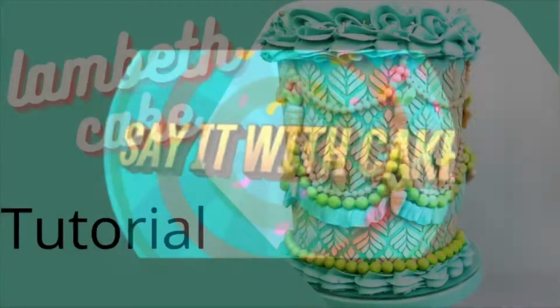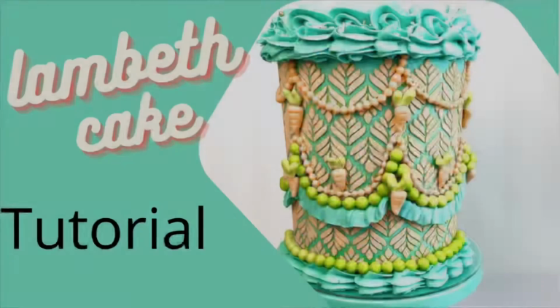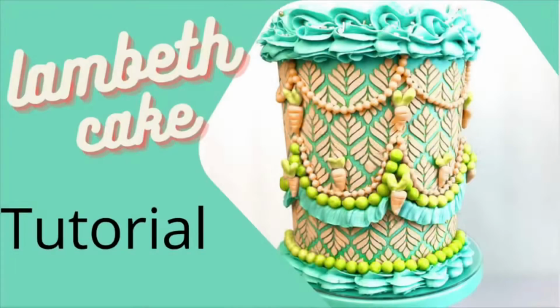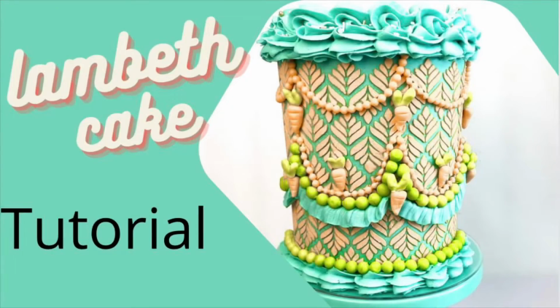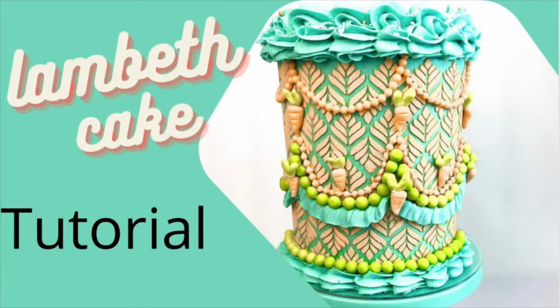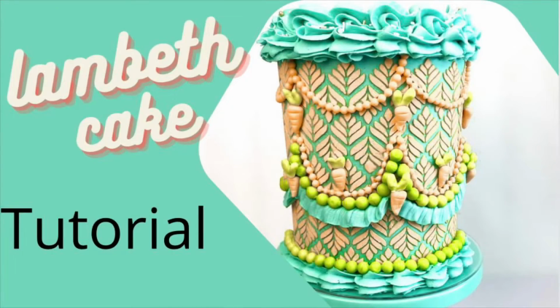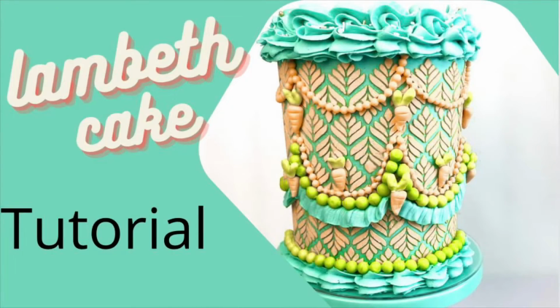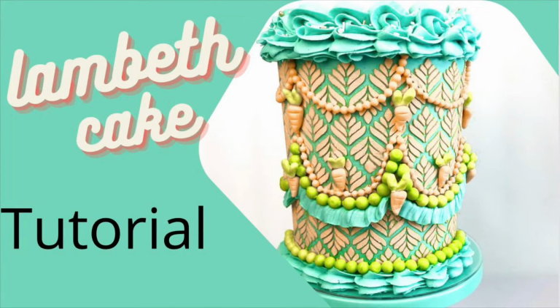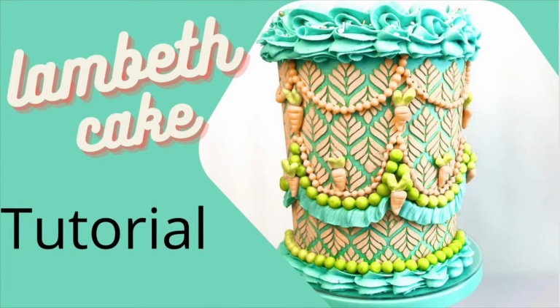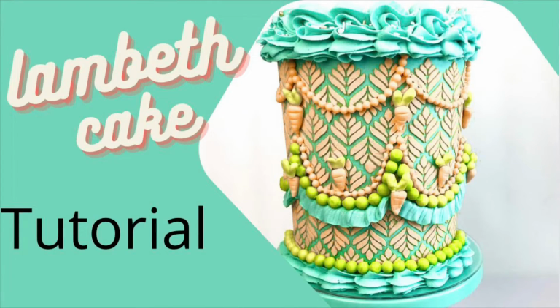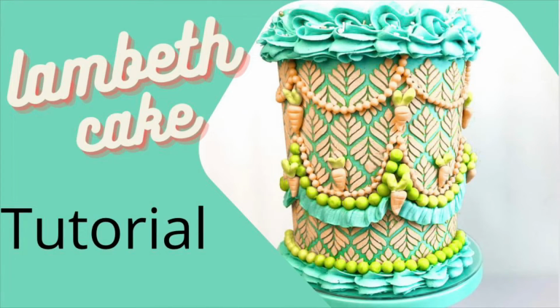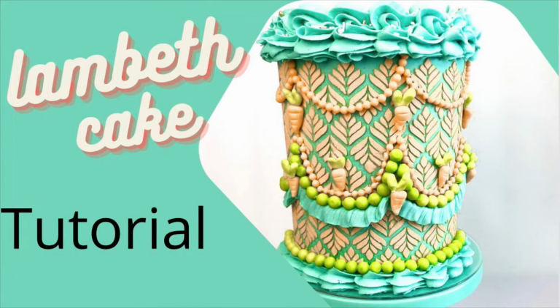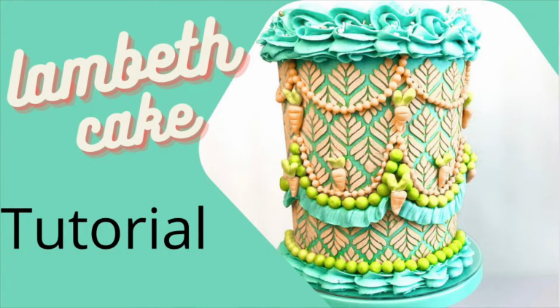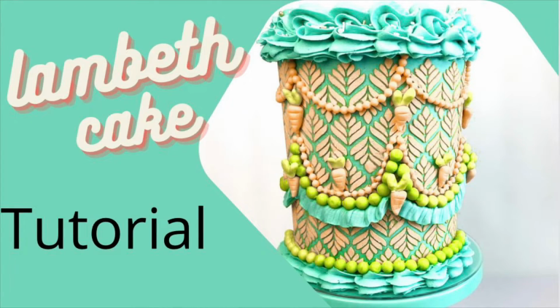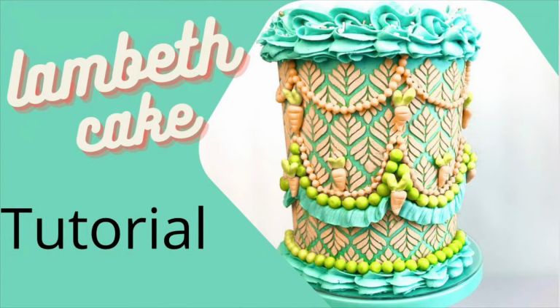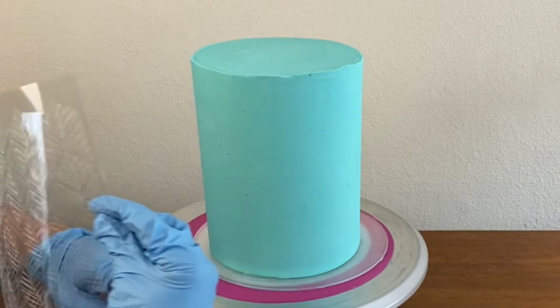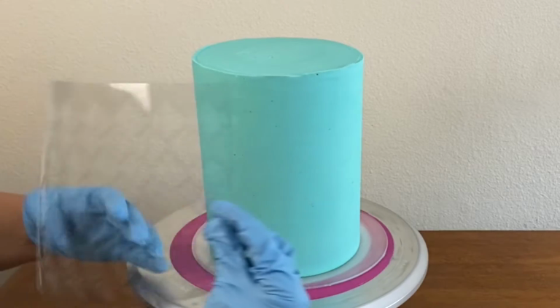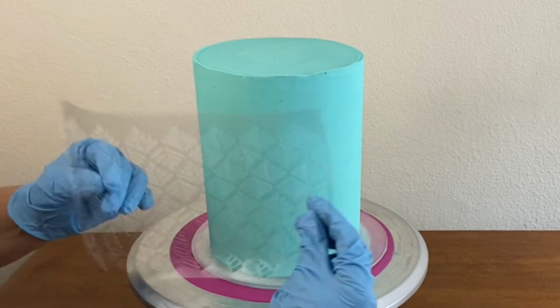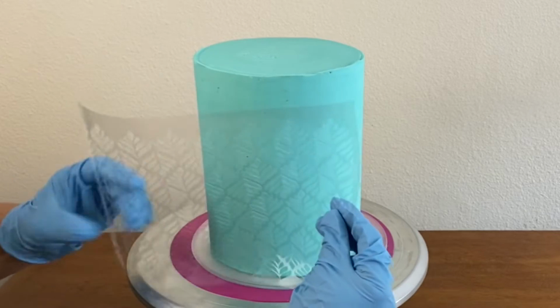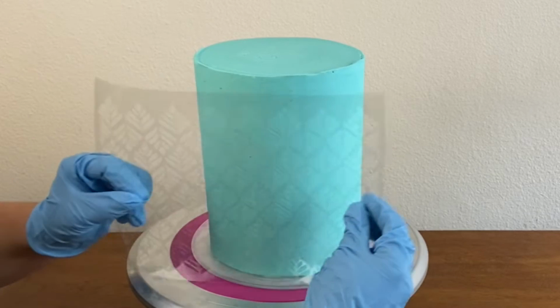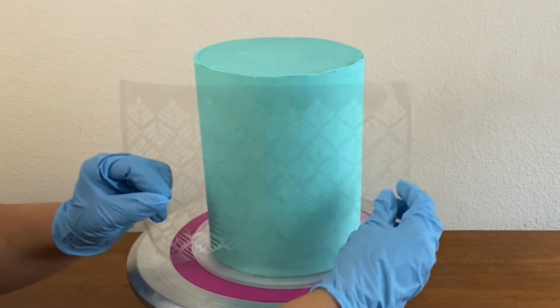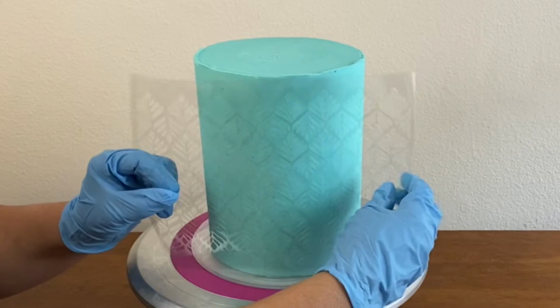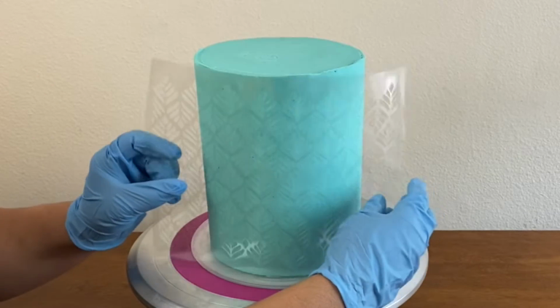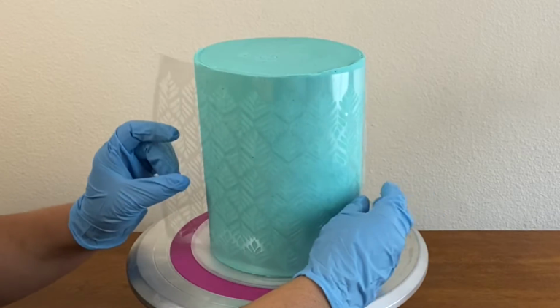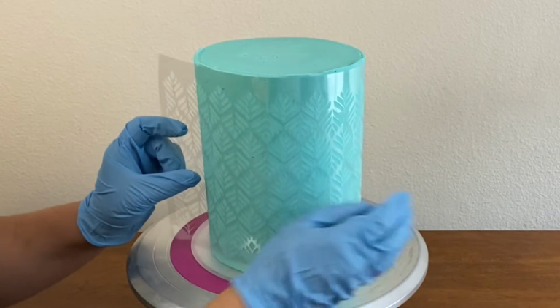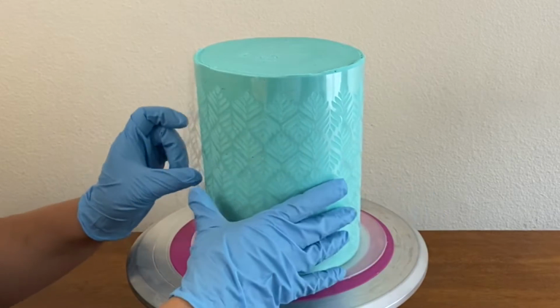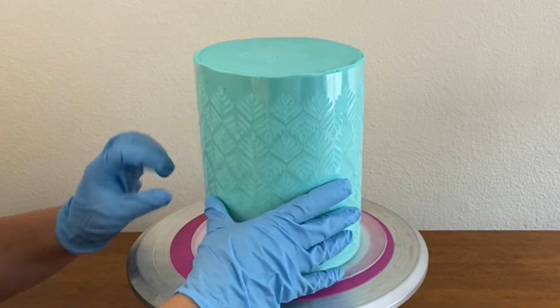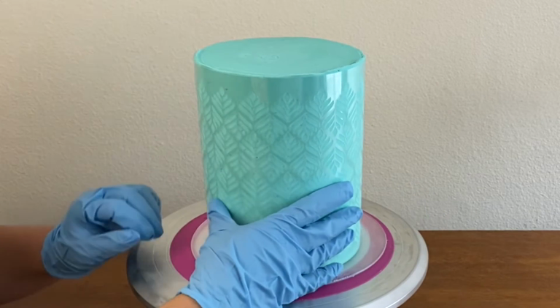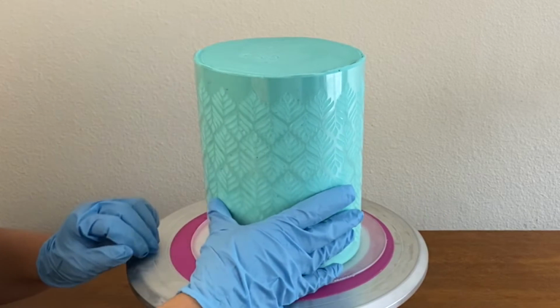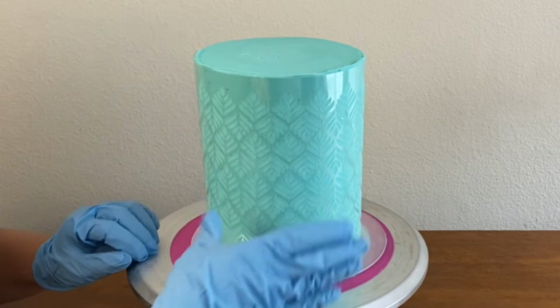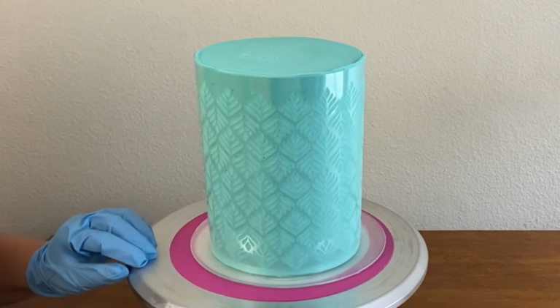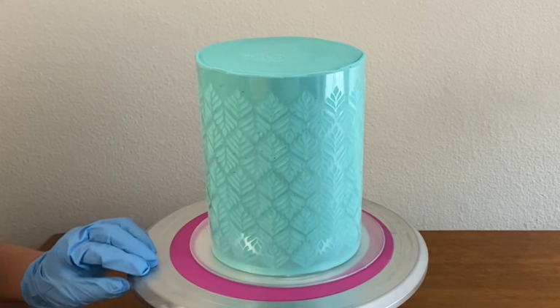Hi everybody and welcome back to Say It with Cake. Today I'm going to show you how to make this Lambeth cake, and it's perfect for Easter. I start with a chilled cake, then I wrap the stencil around the cake.